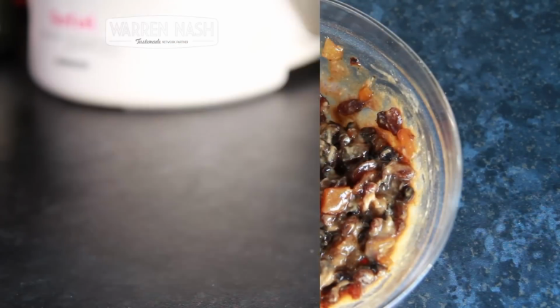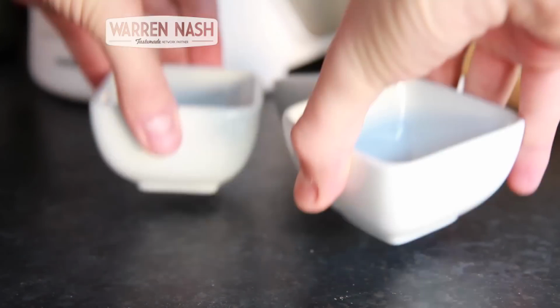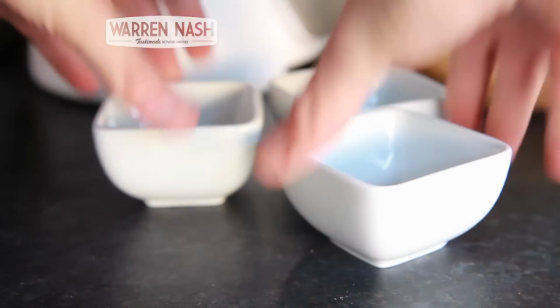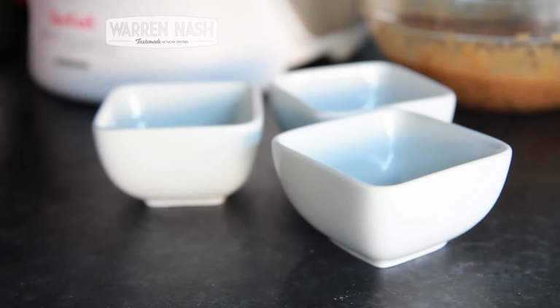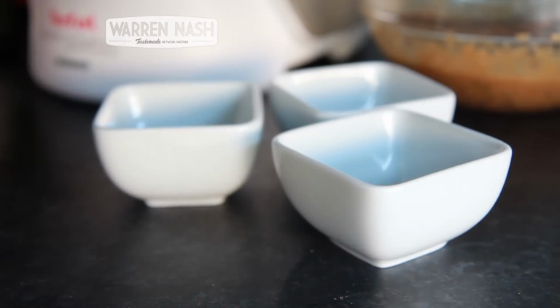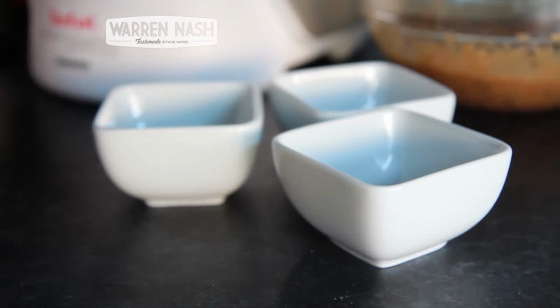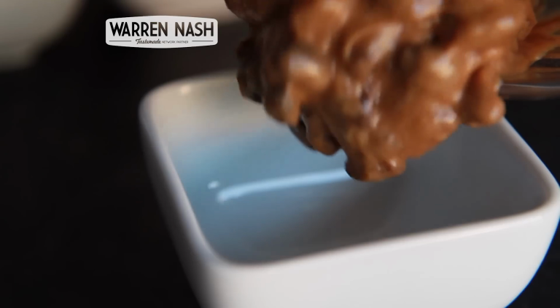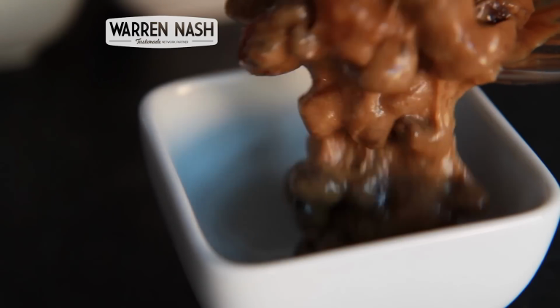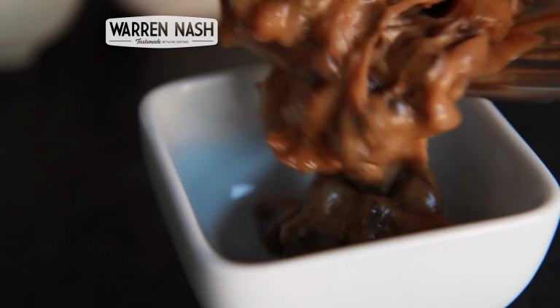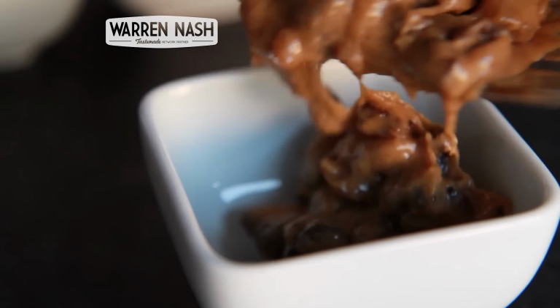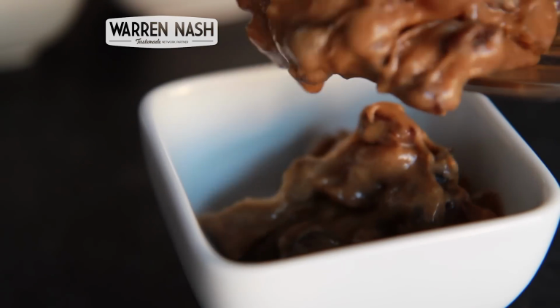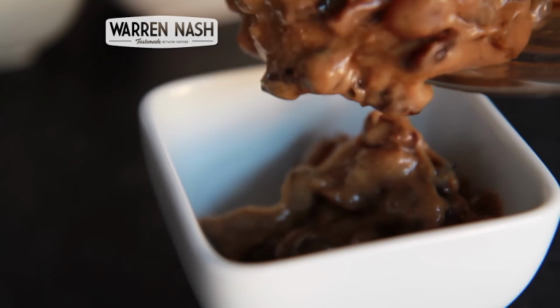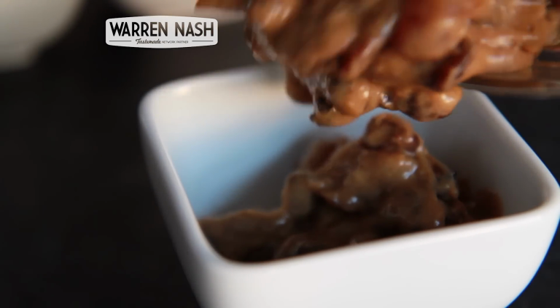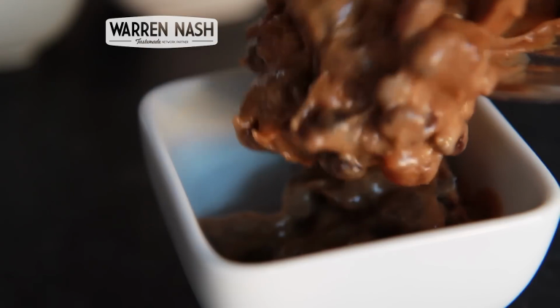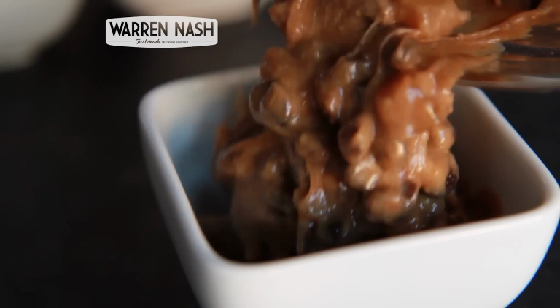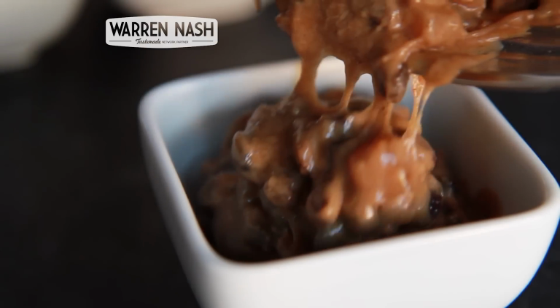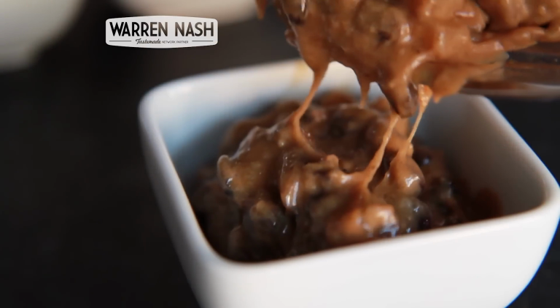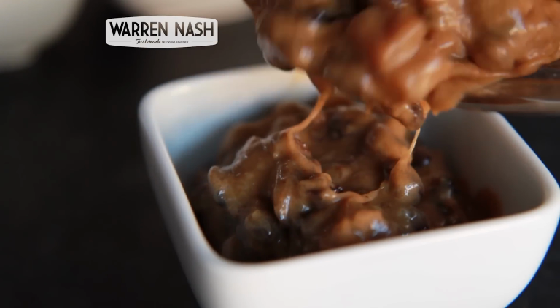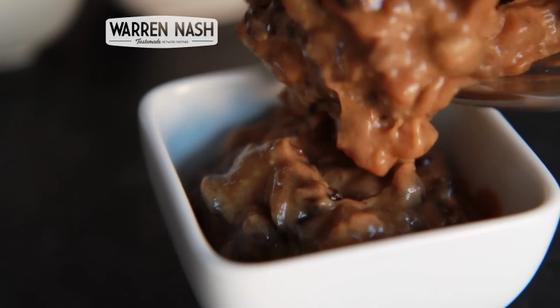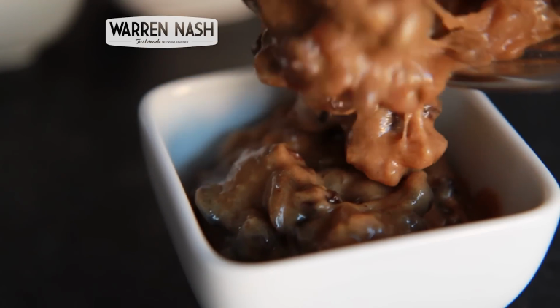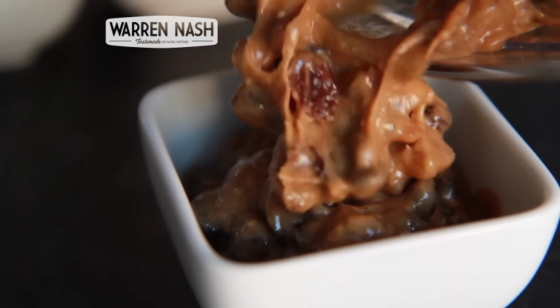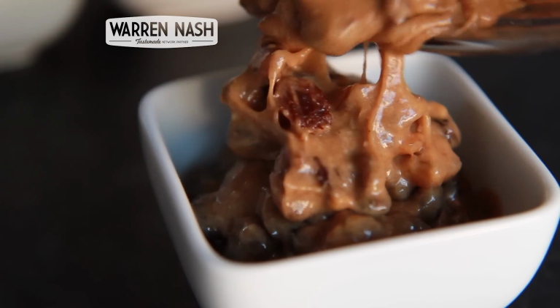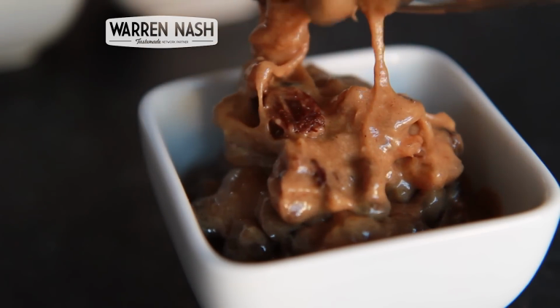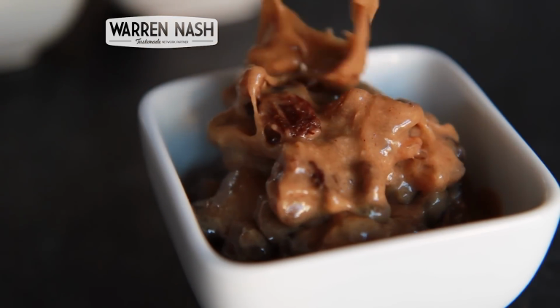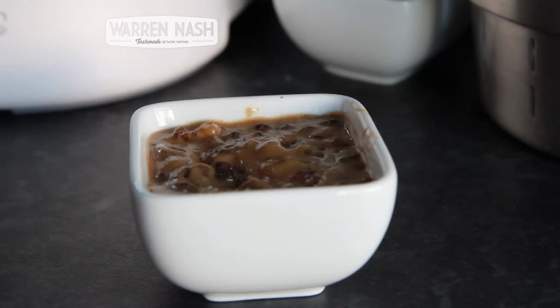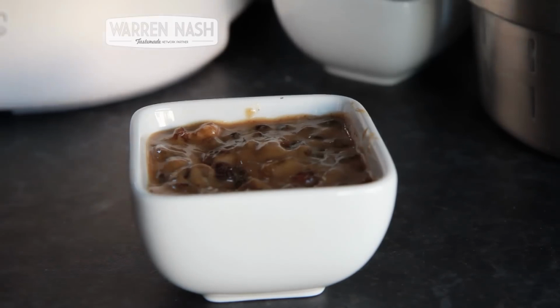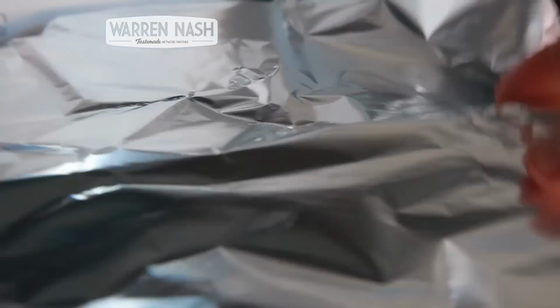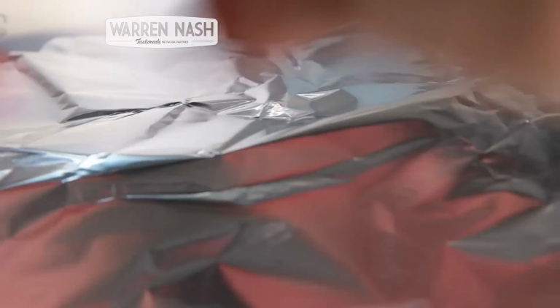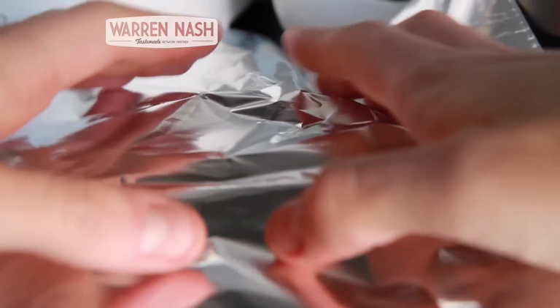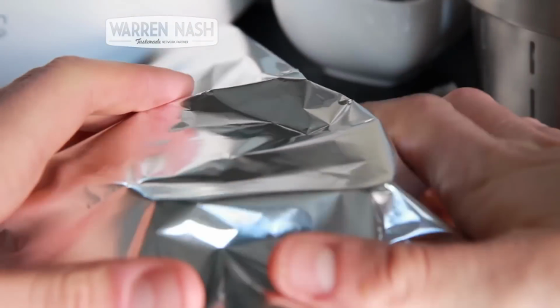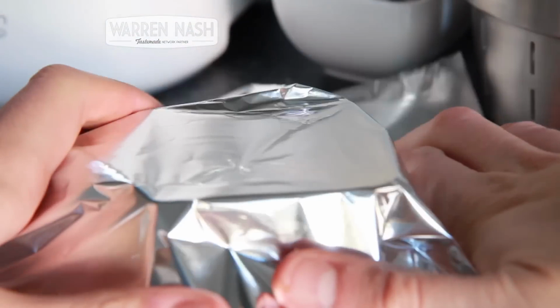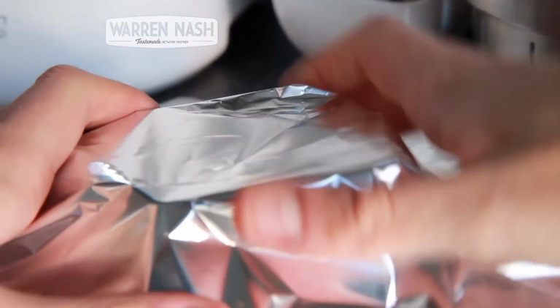Next, take three ramekins you've checked will fit into the steaming basket of the Cuisine Companion when the lid is on. Then separate the pudding mixture between them. Now cover each ramekin tightly with some aluminium foil.